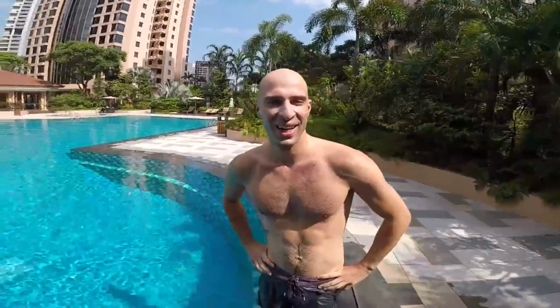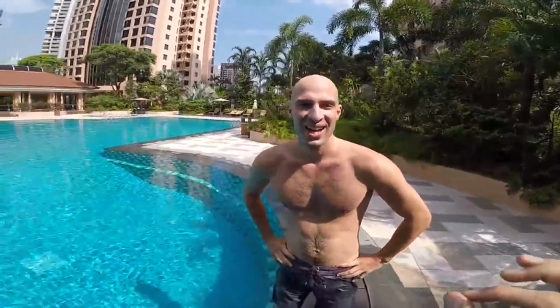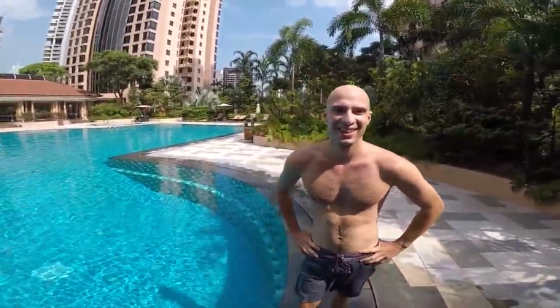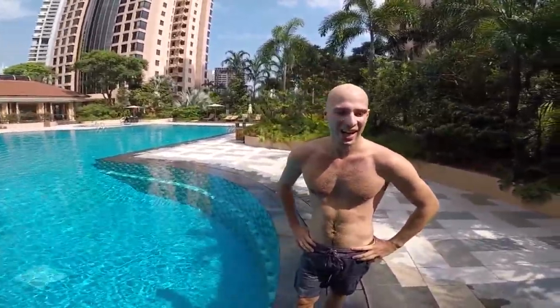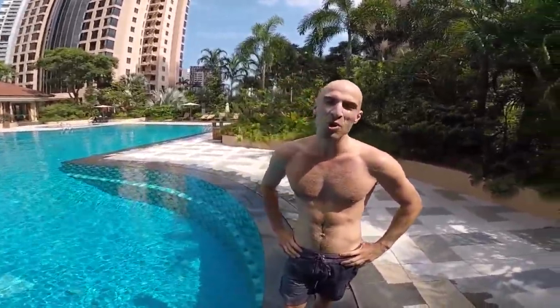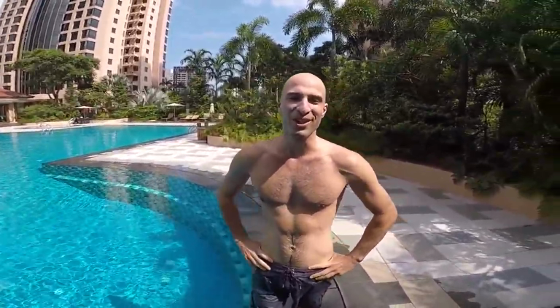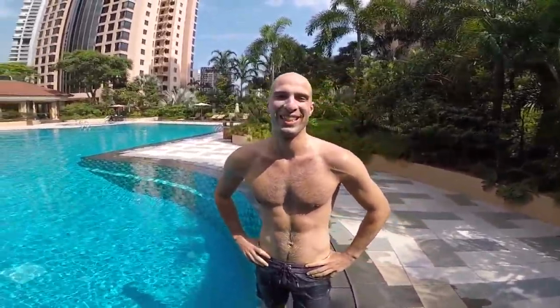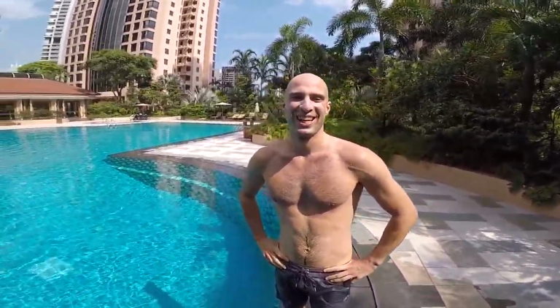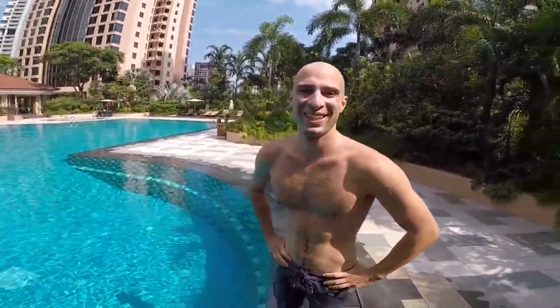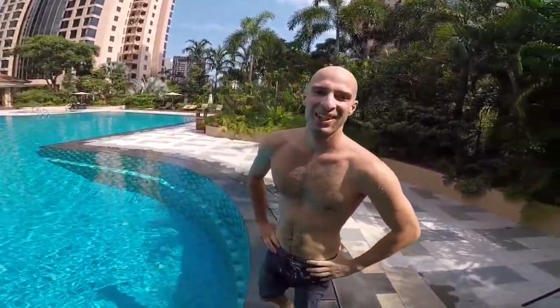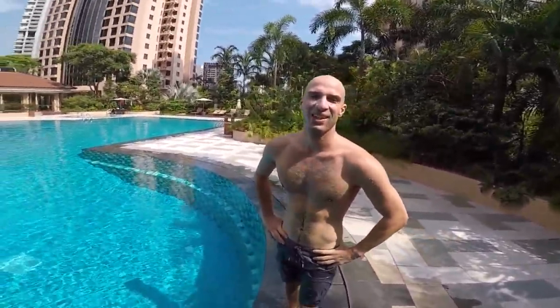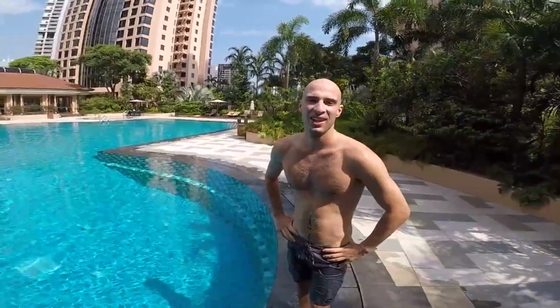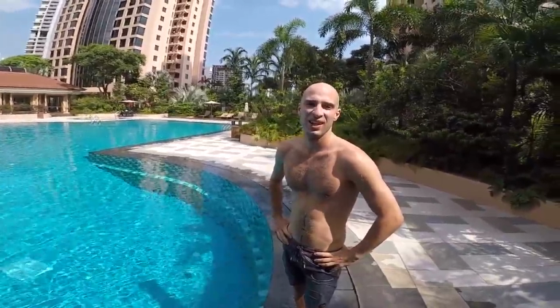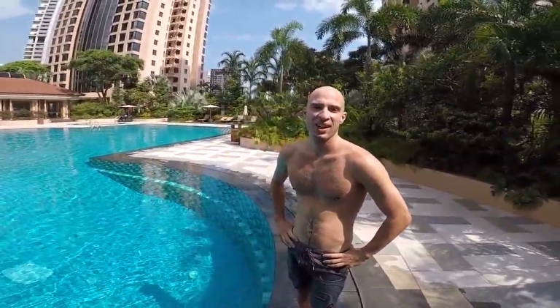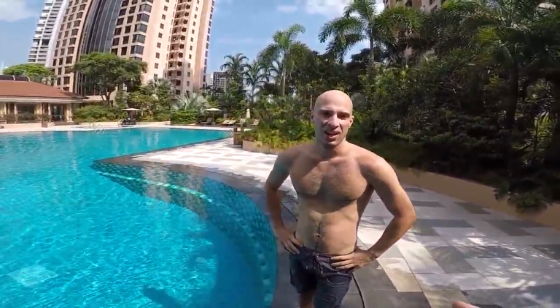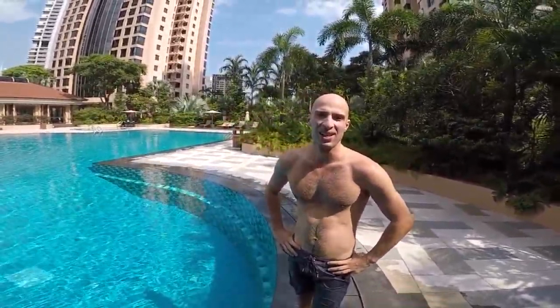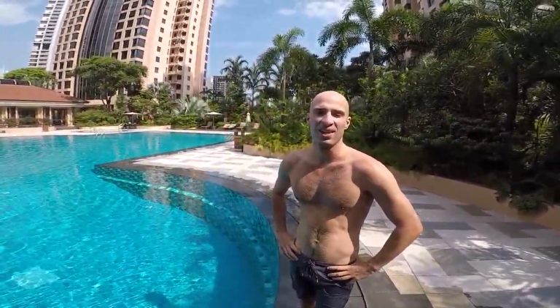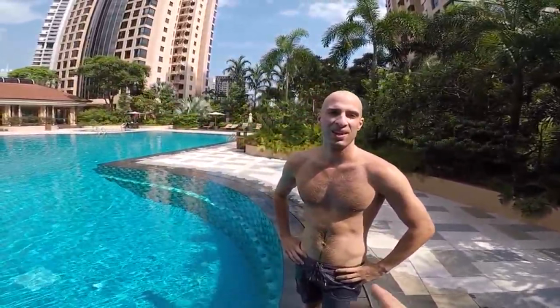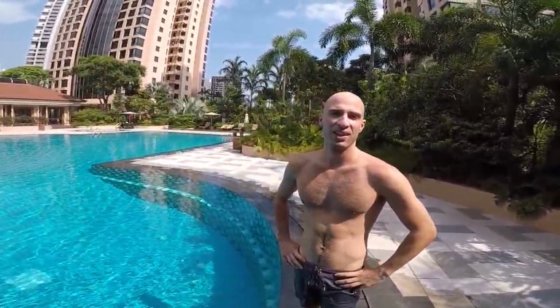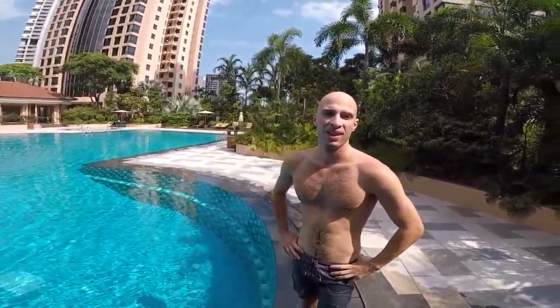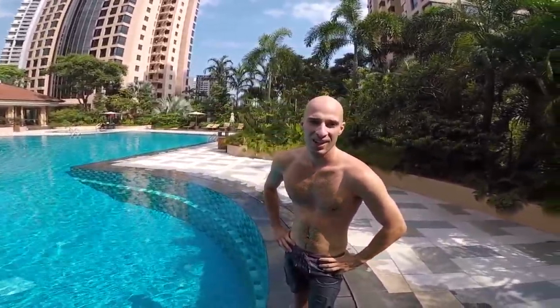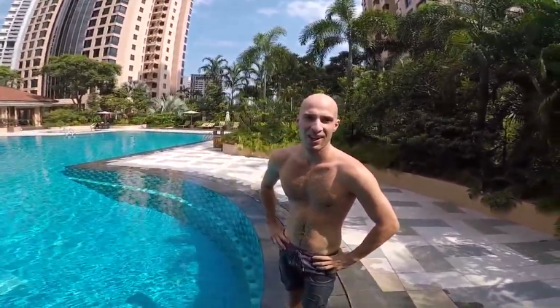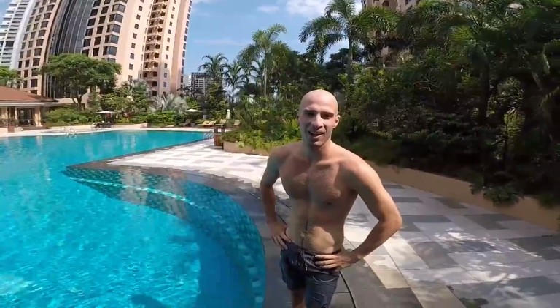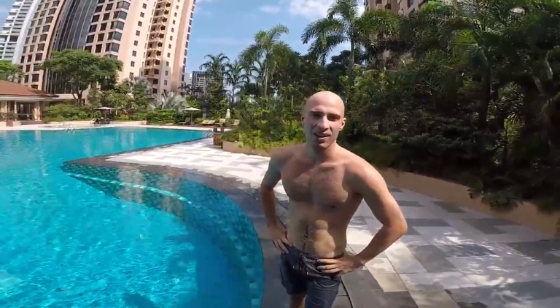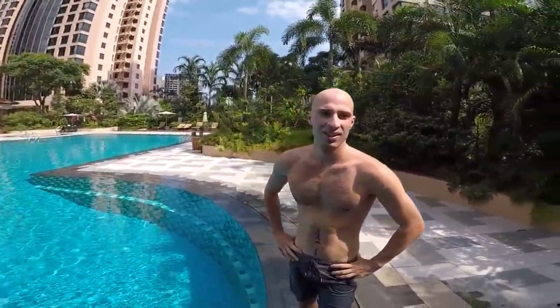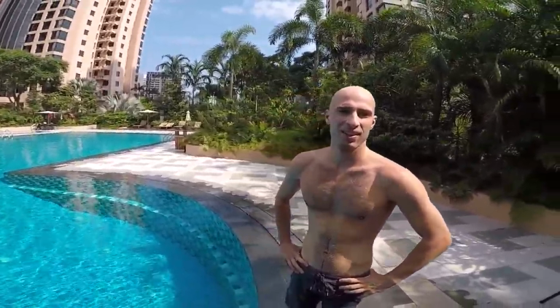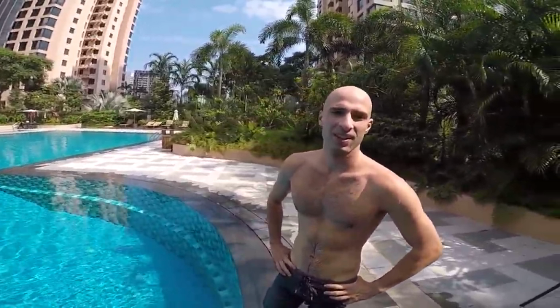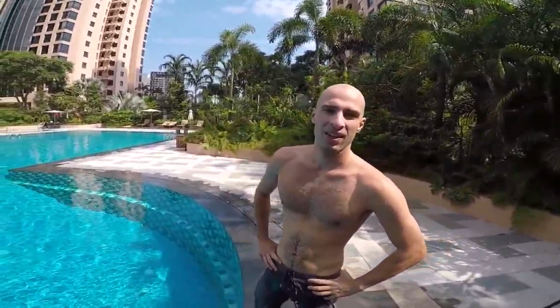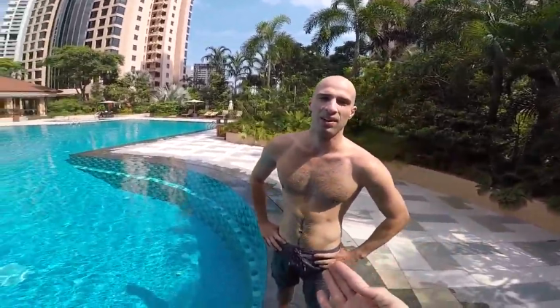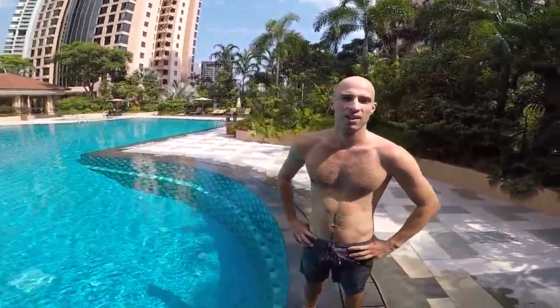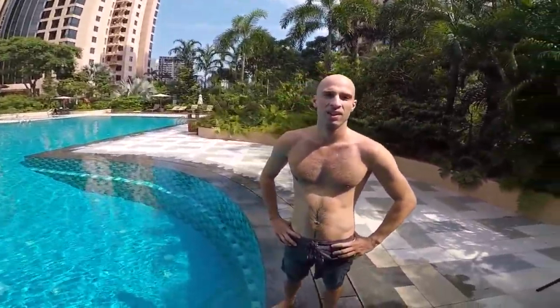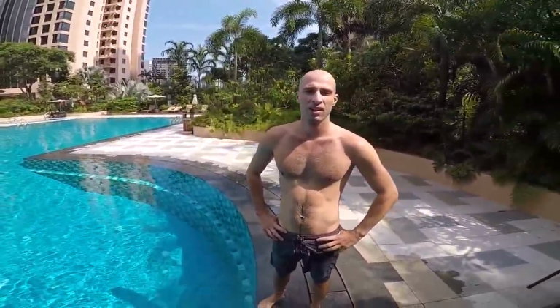Hi Max, how are you today? Hey, I'm good, how are you? I'm very good, thank you. So today we're going to learn how to dive. We made a video to learn how to dive properly because we got a lot of beginners who struggled a little bit, so can you show me what a good dive looks like first?